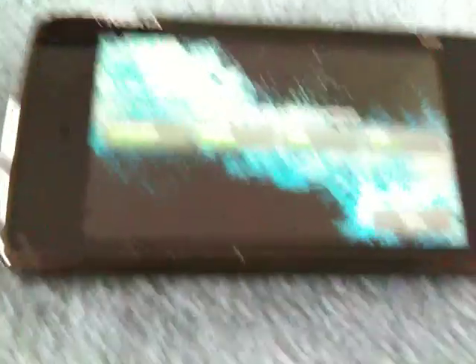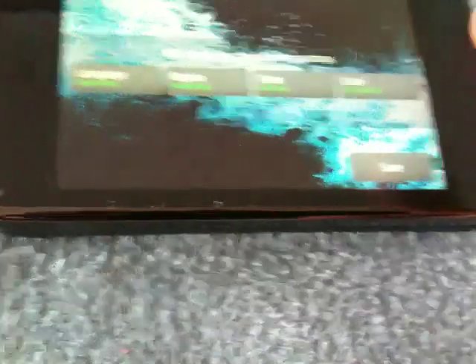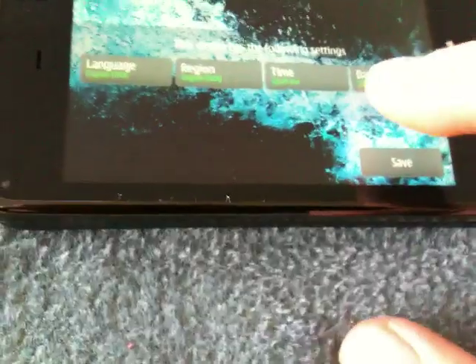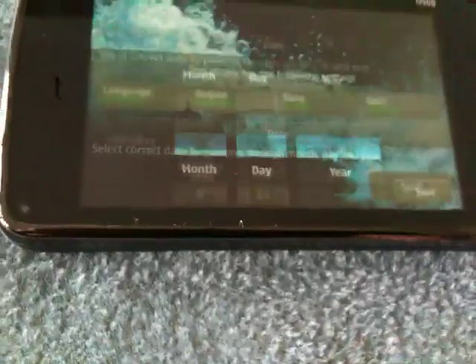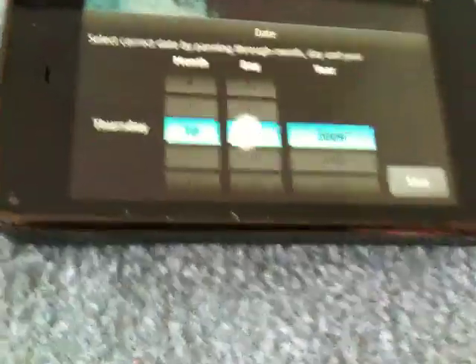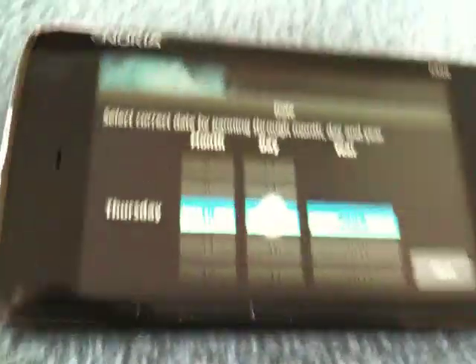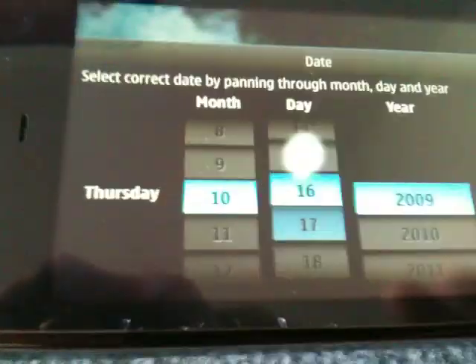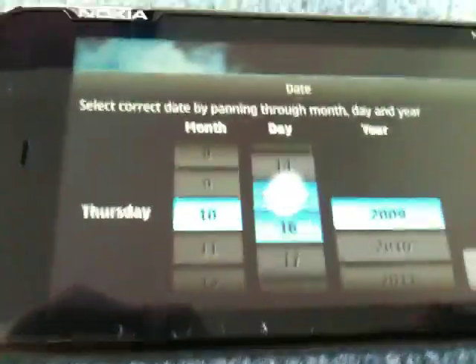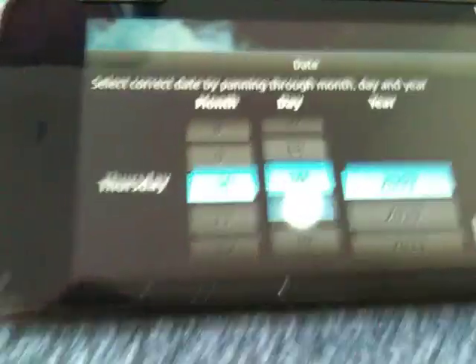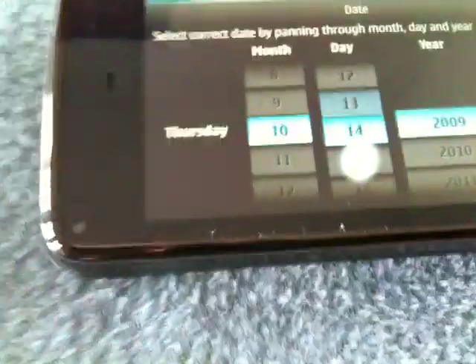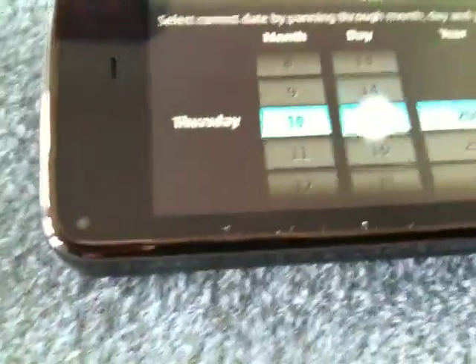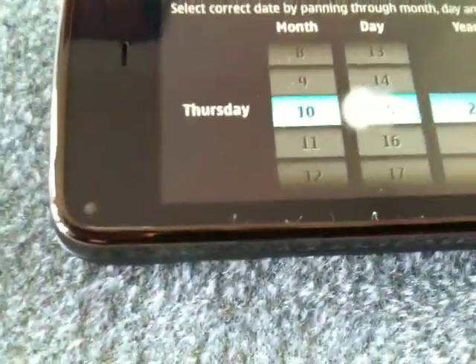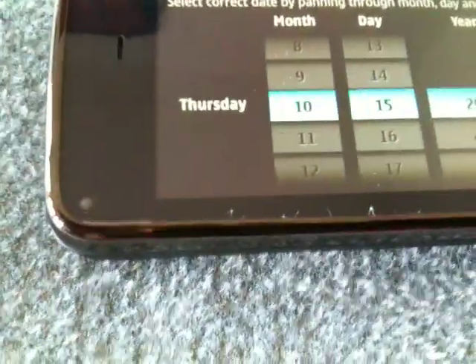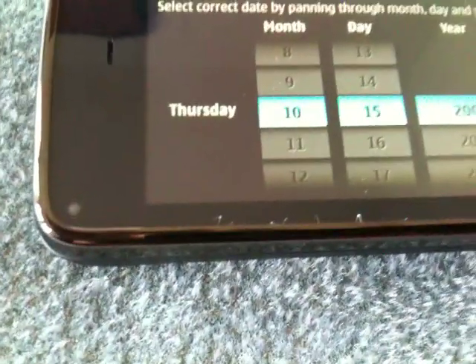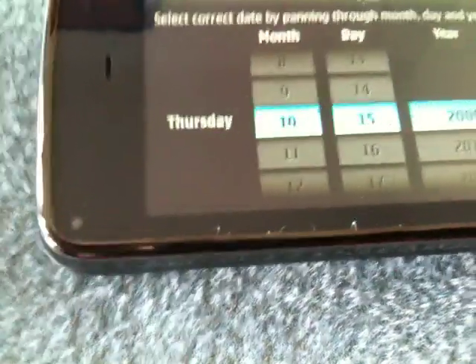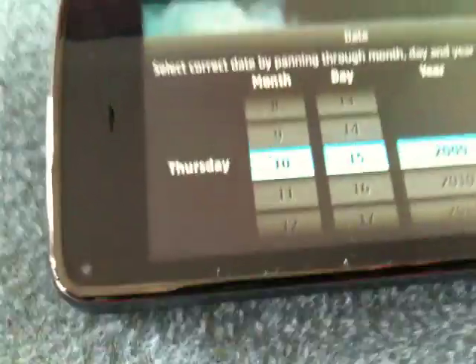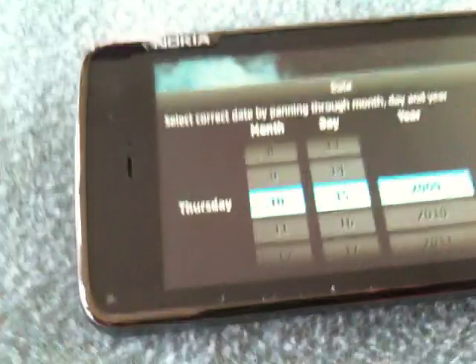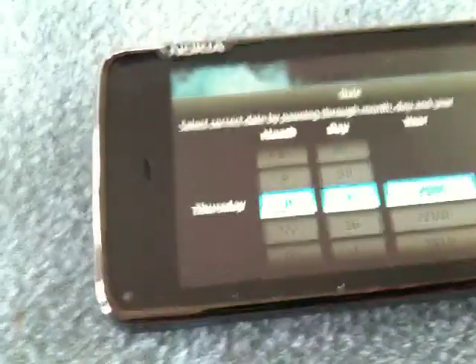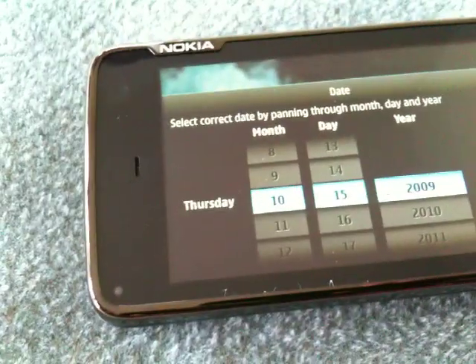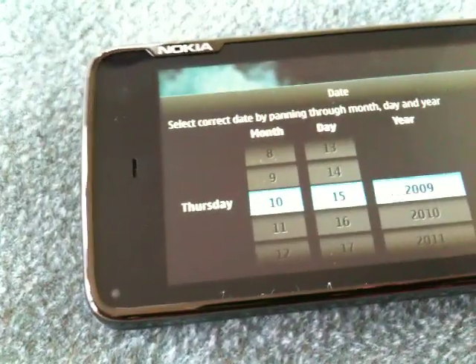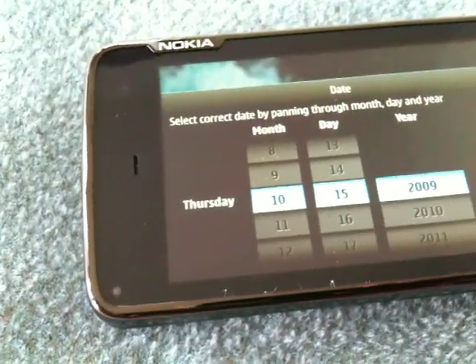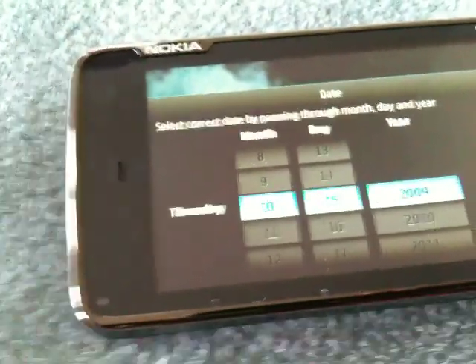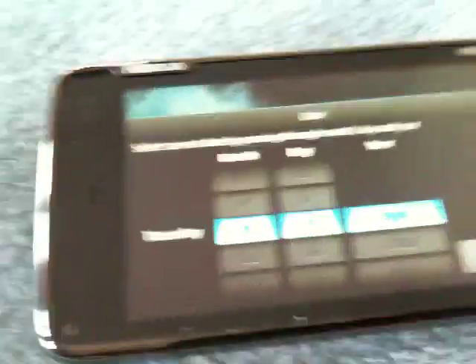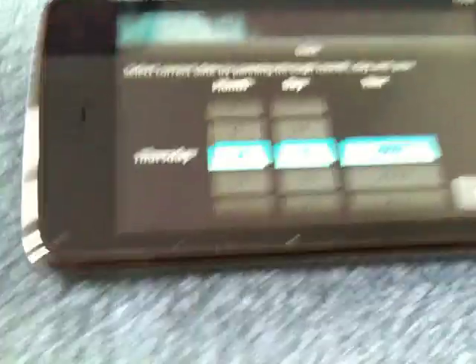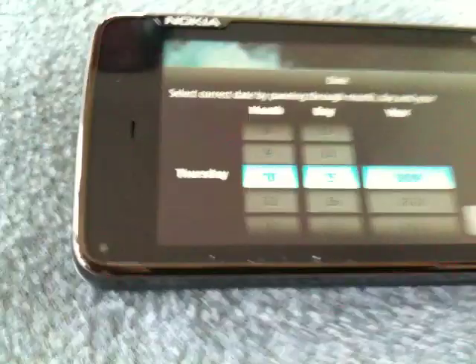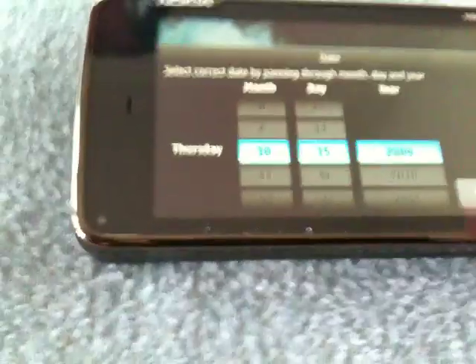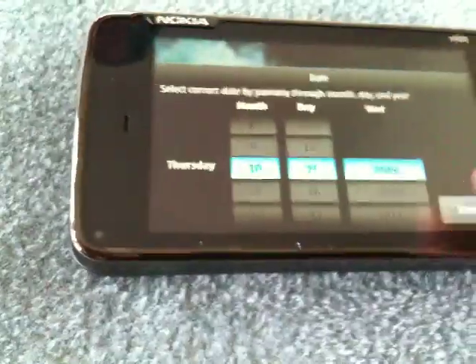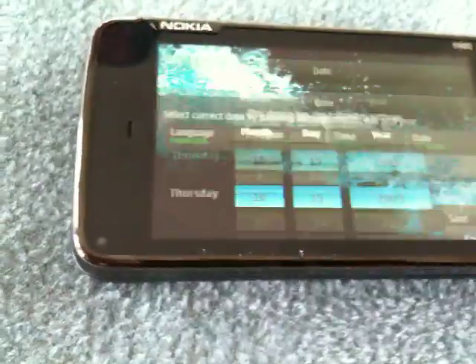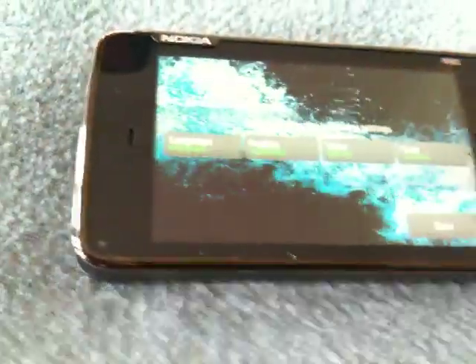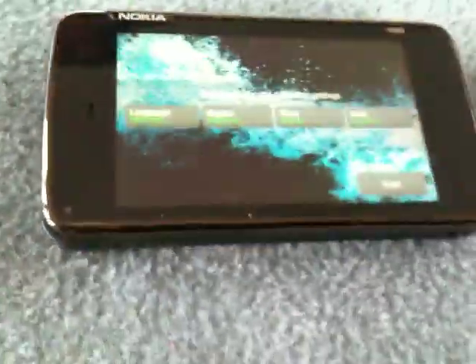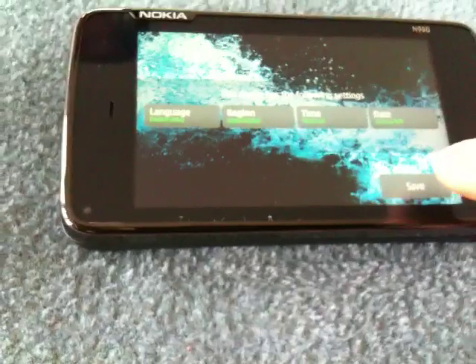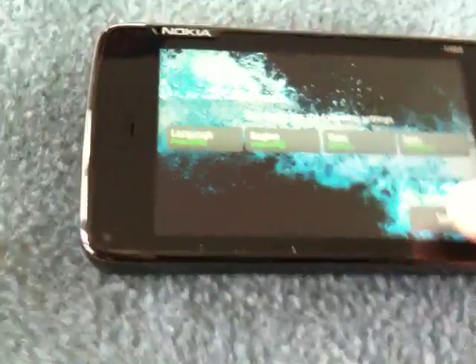And then date. I think this is the right date — the 15th. Yep. Save. Next.